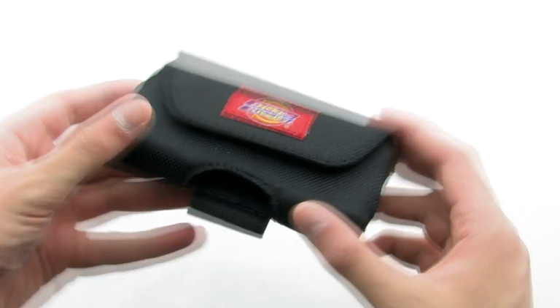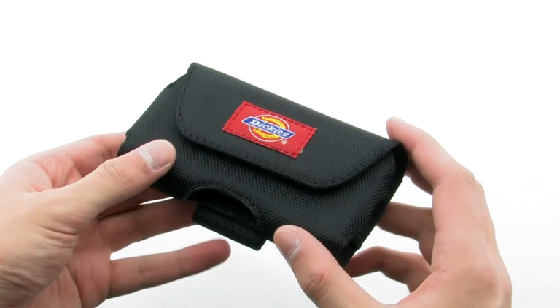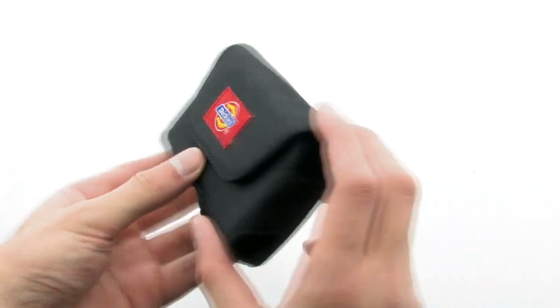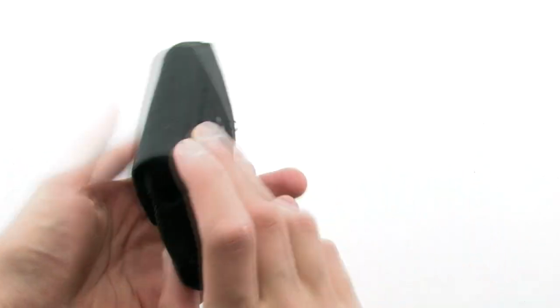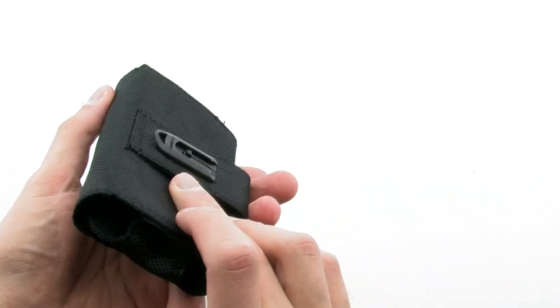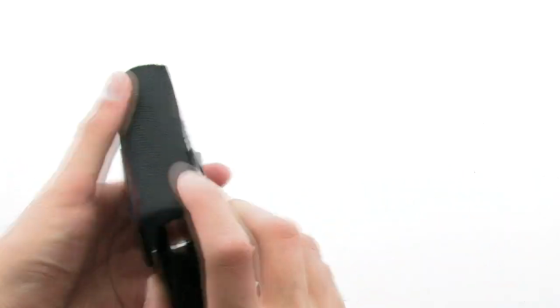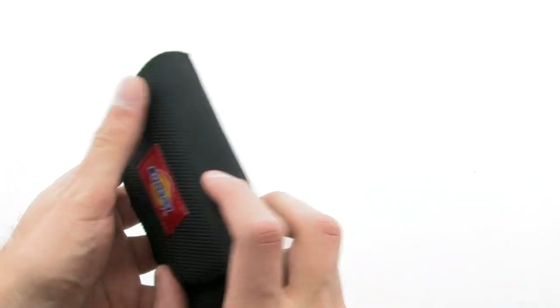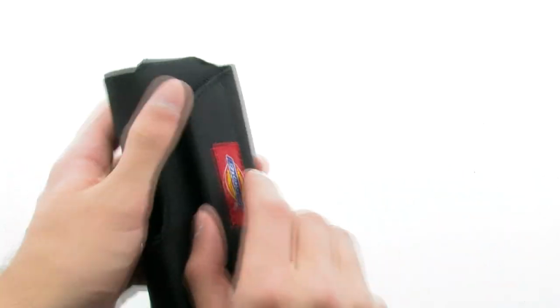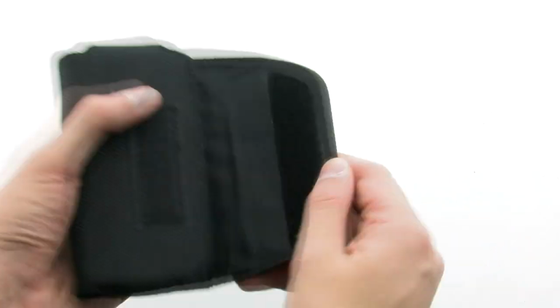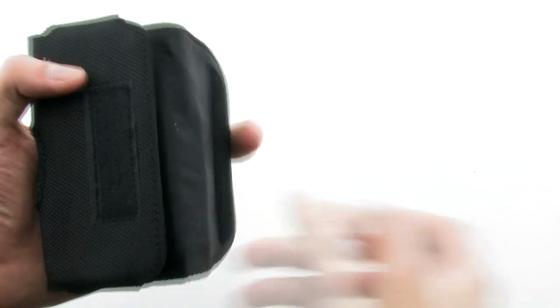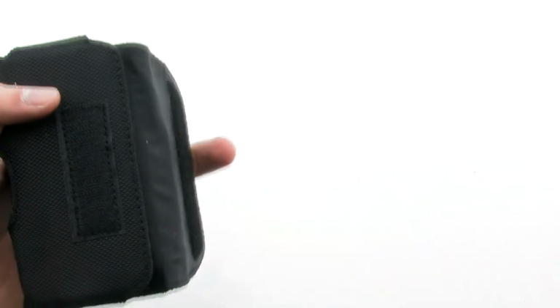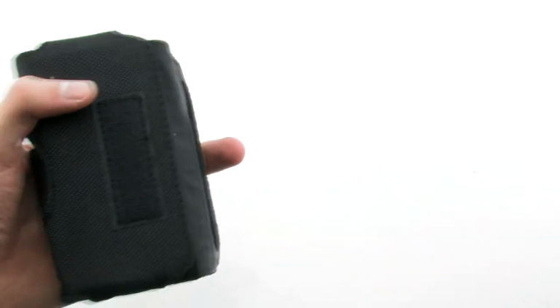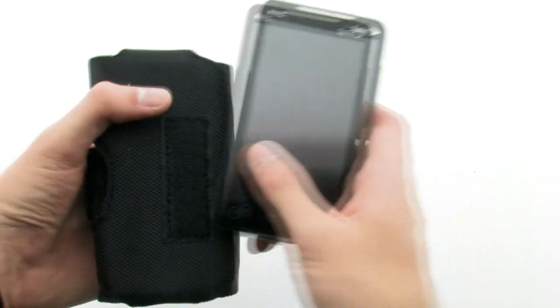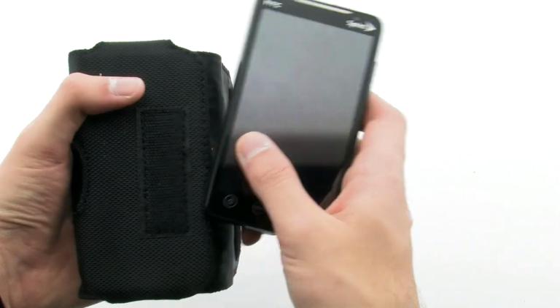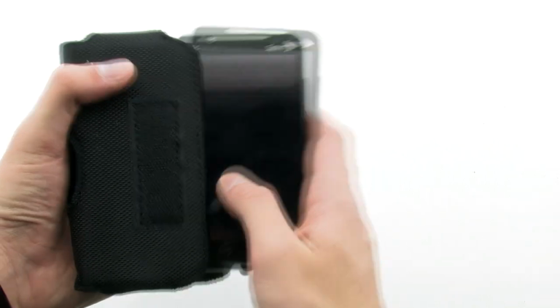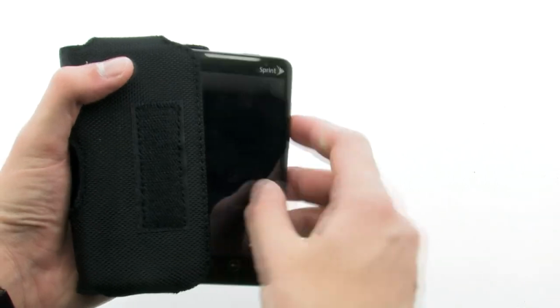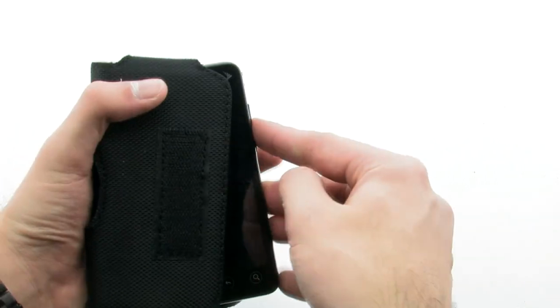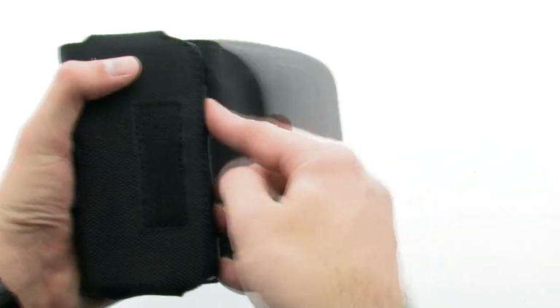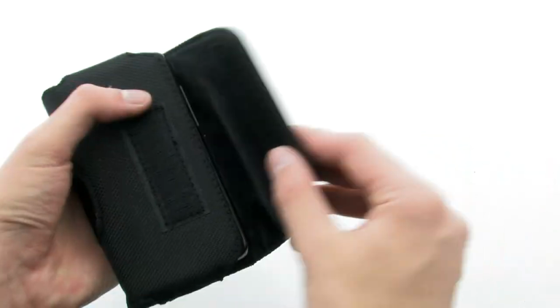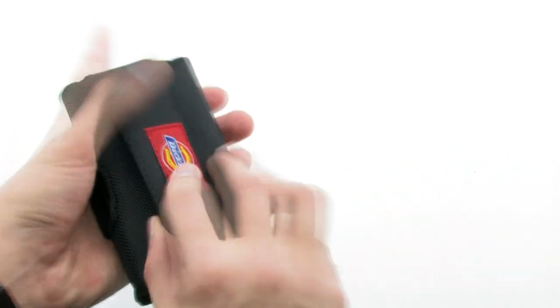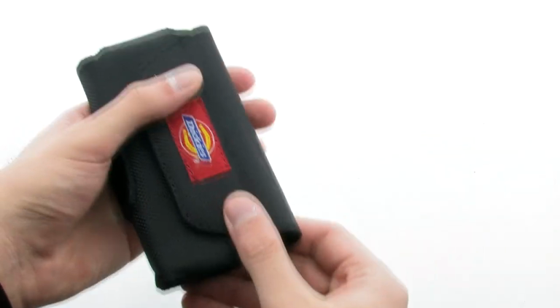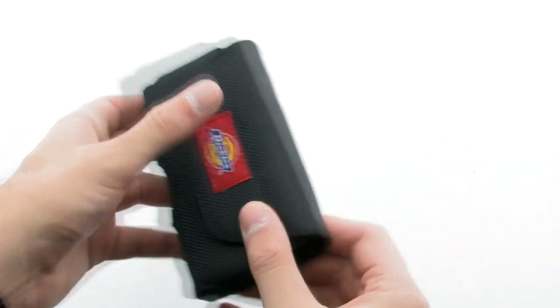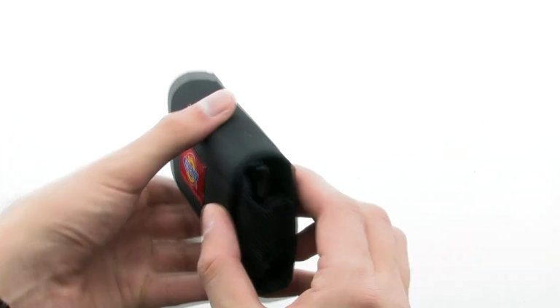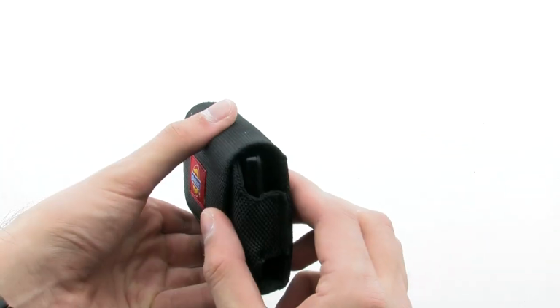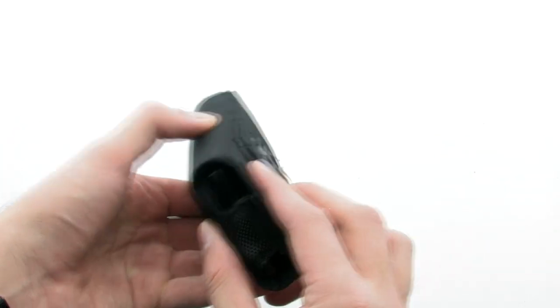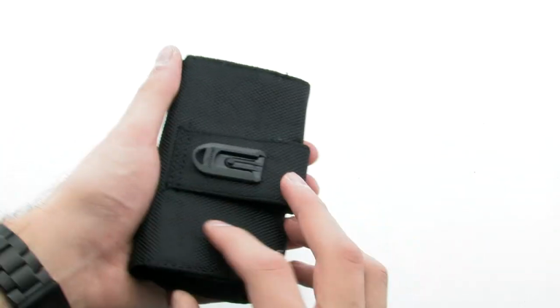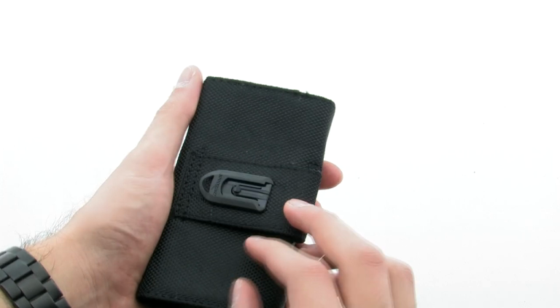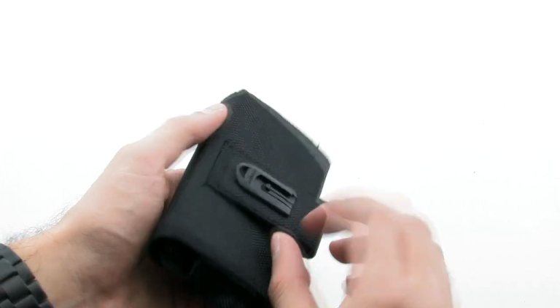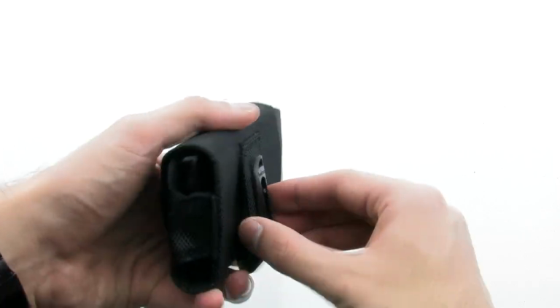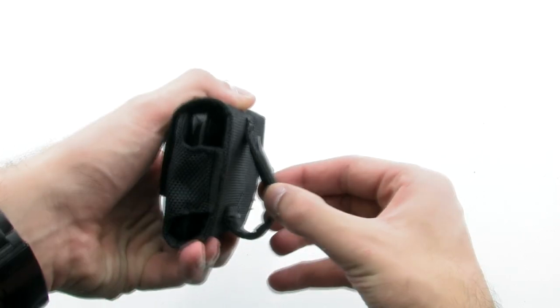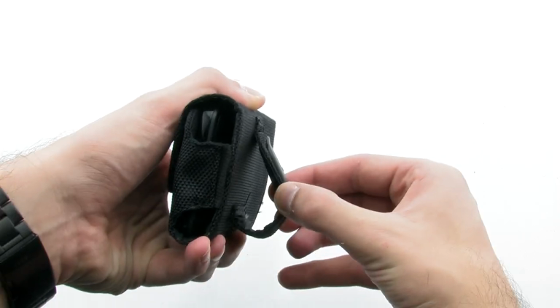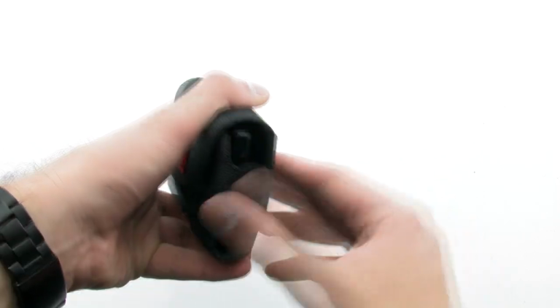The Dickey's case gives your device a secure lock on your side and a Velcro closing flap to ensure your device is protected safely from any exterior harm. The Dickey's Toolbag Horizontal Case for Compatible Phones.